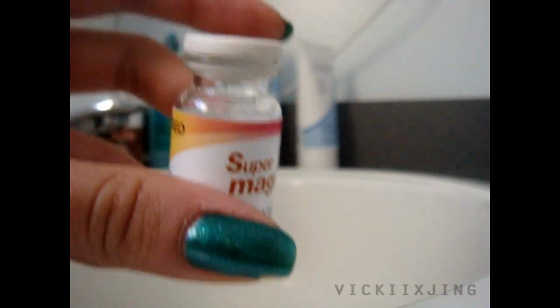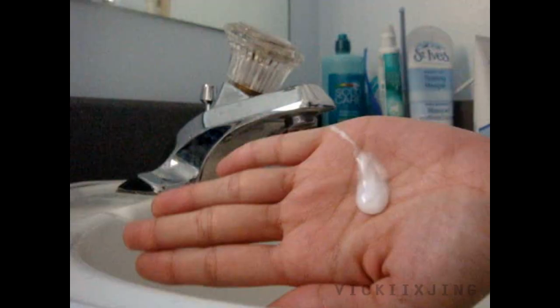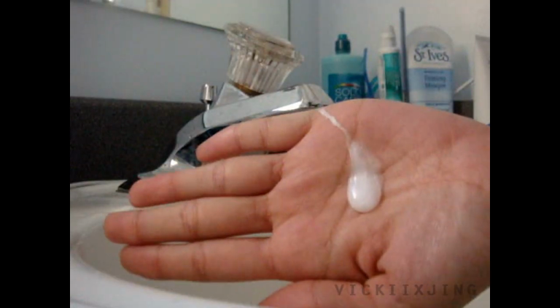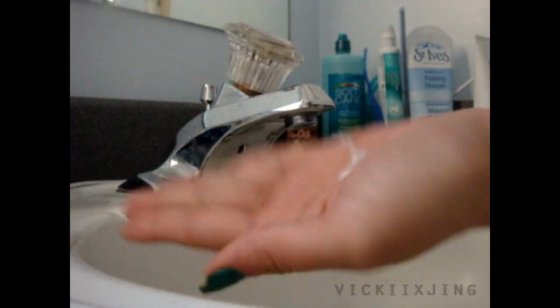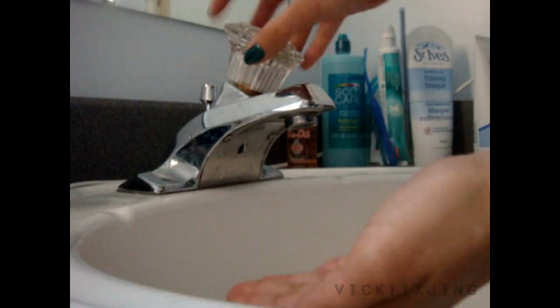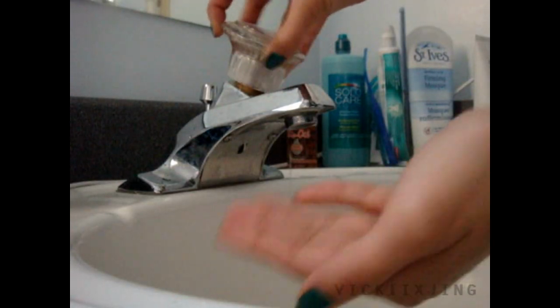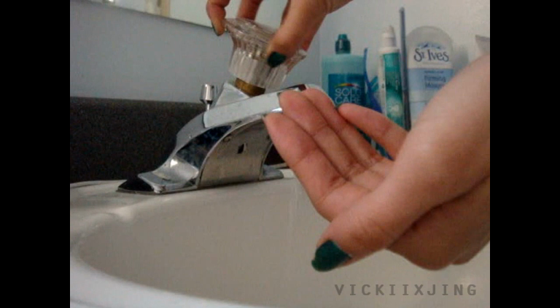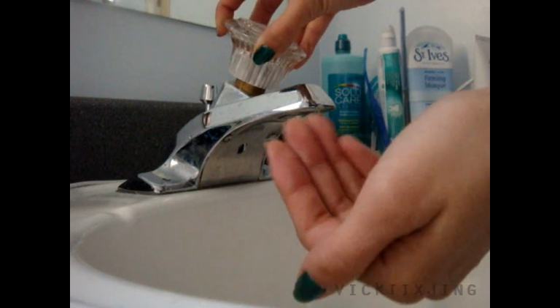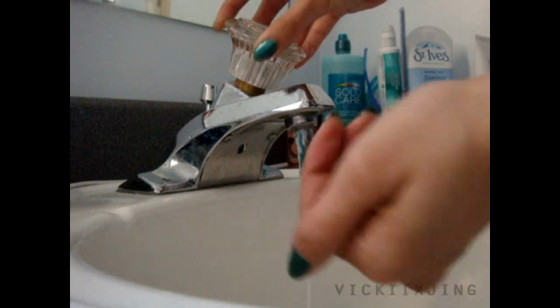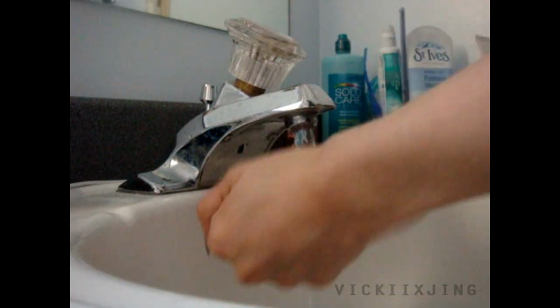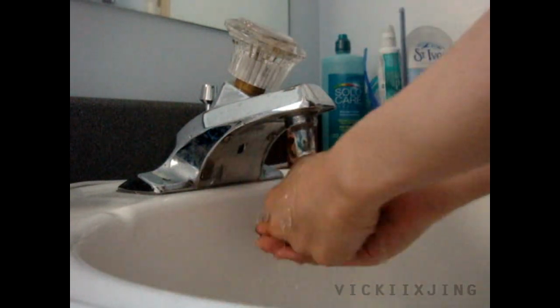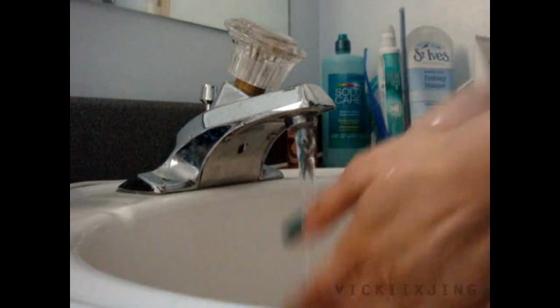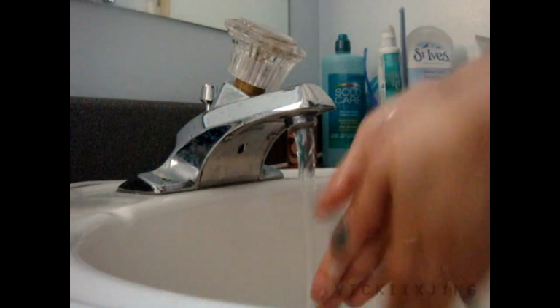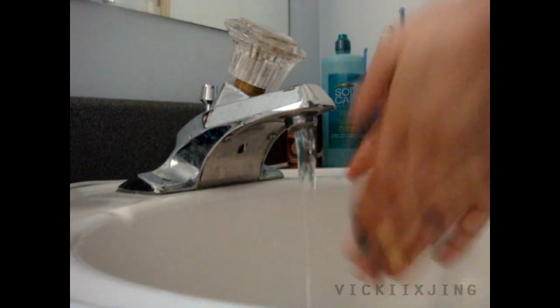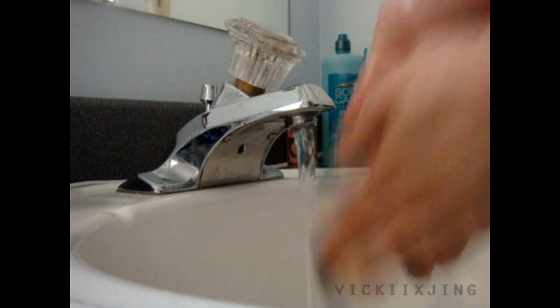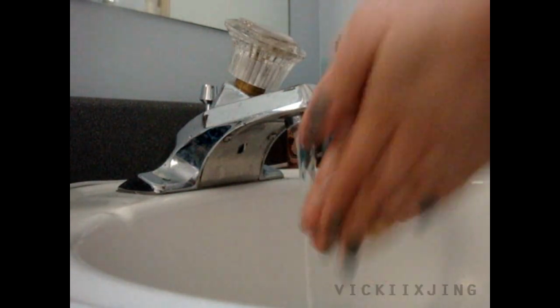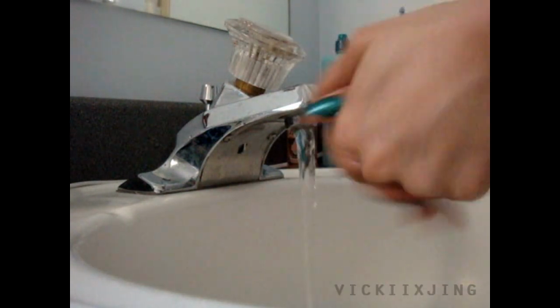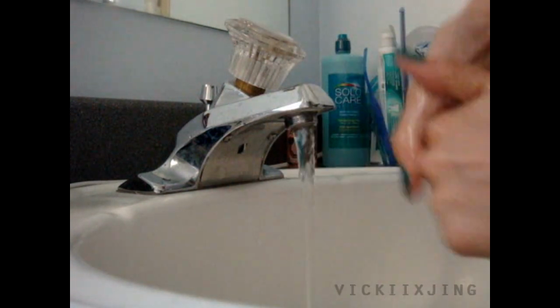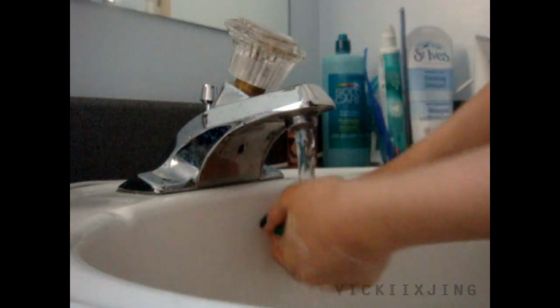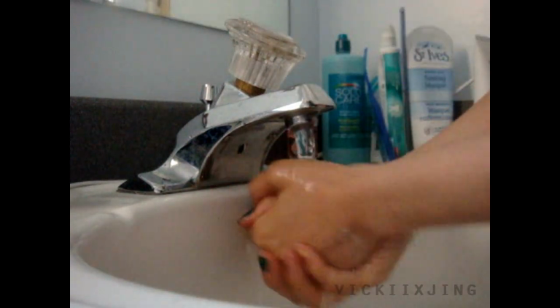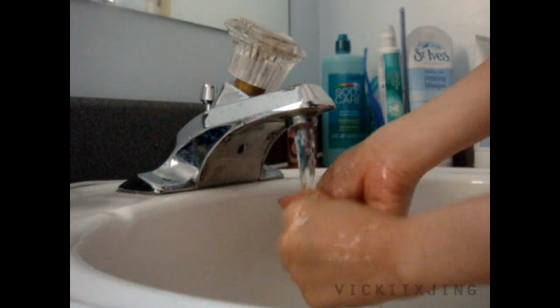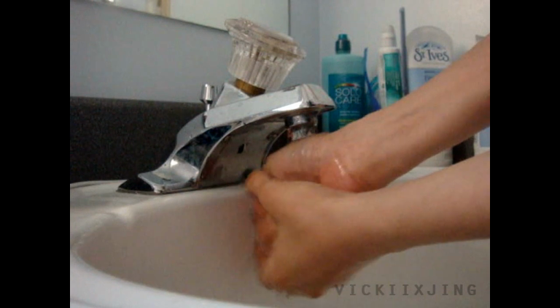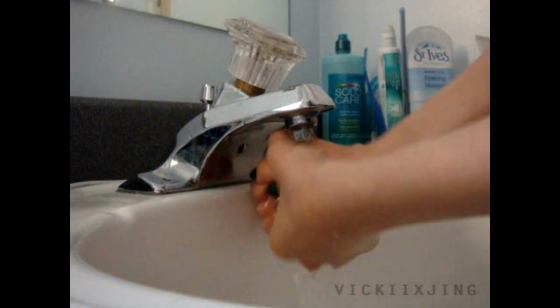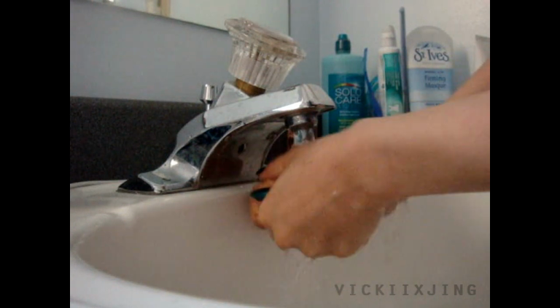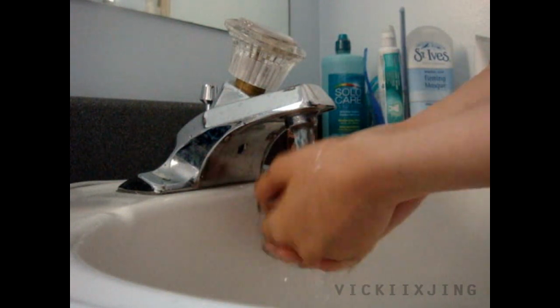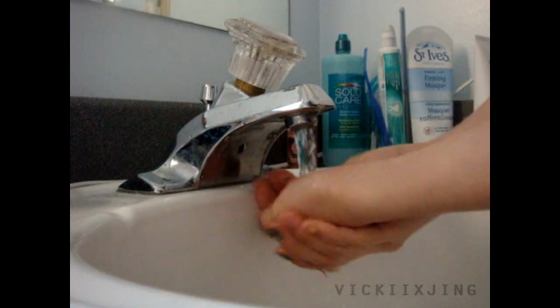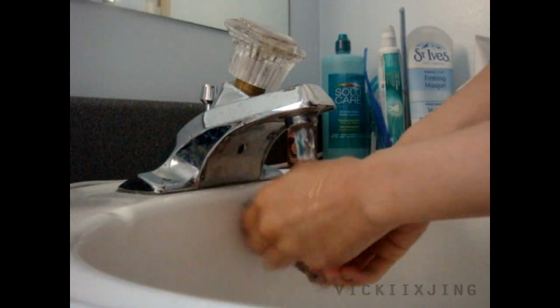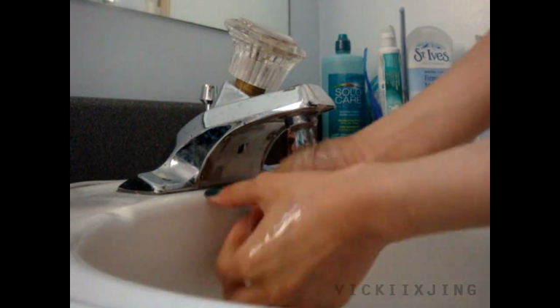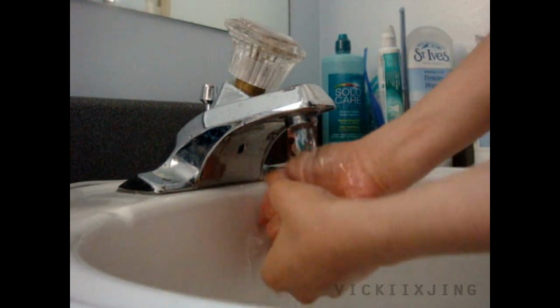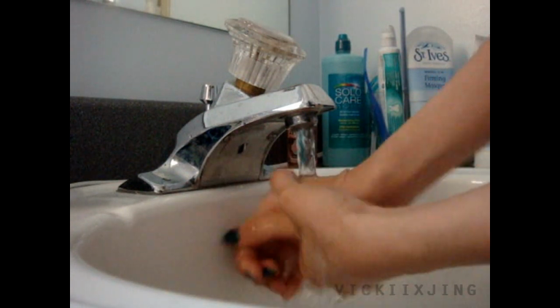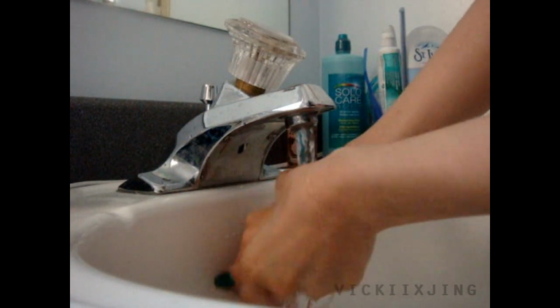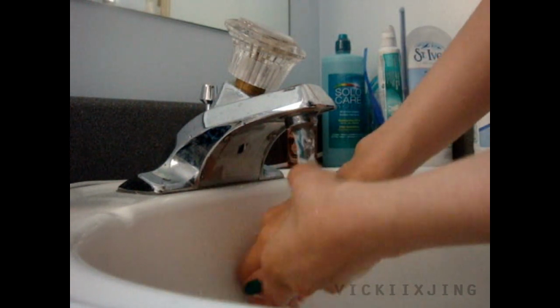Before we remove our contacts from our bottles, you want to wash your hands with warm water and soap. Make sure you lather it up really well, then rinse and dry your hands so that they're clean and free of any dust.